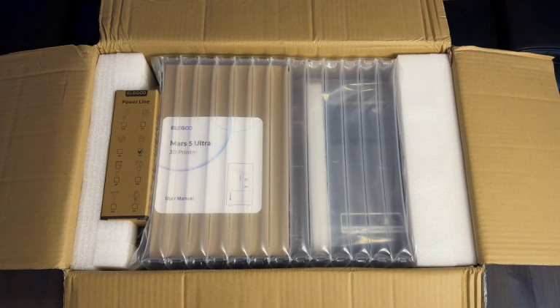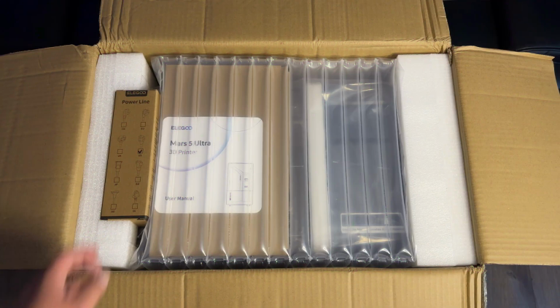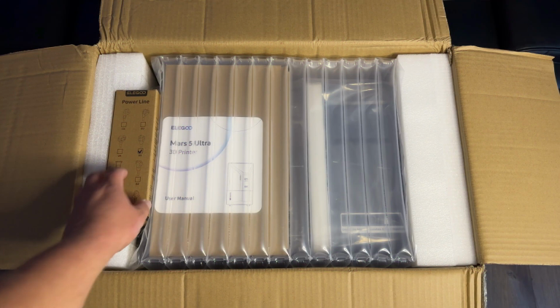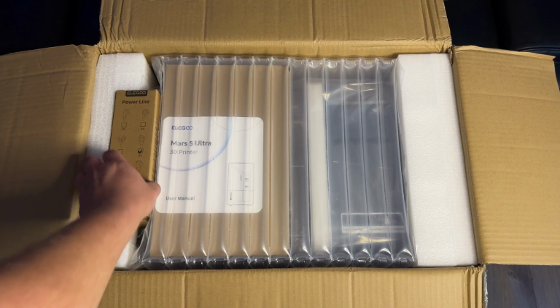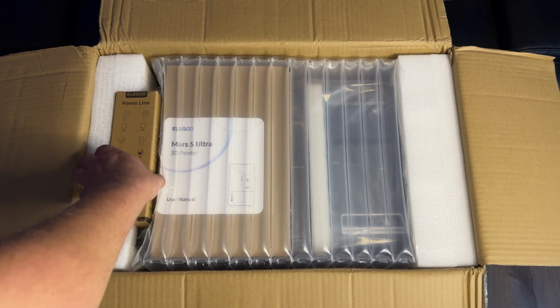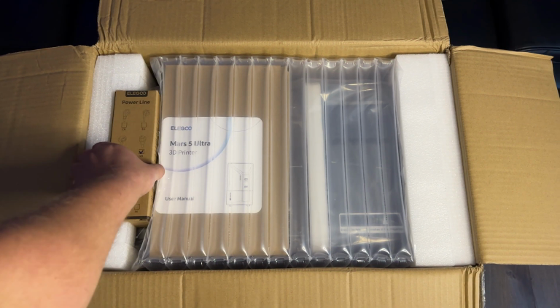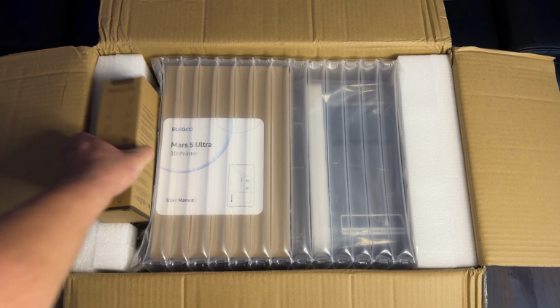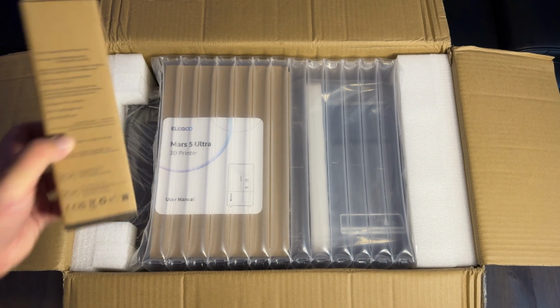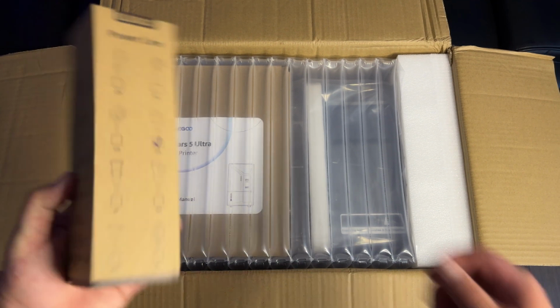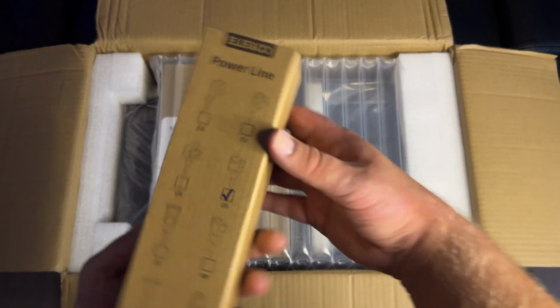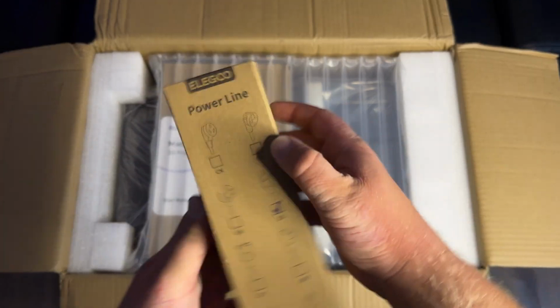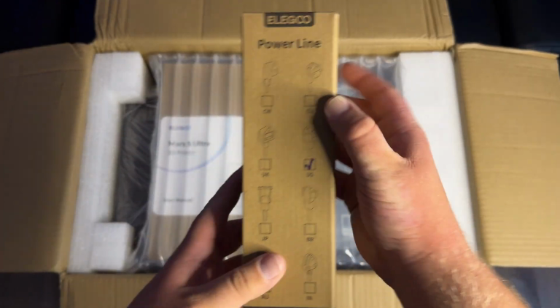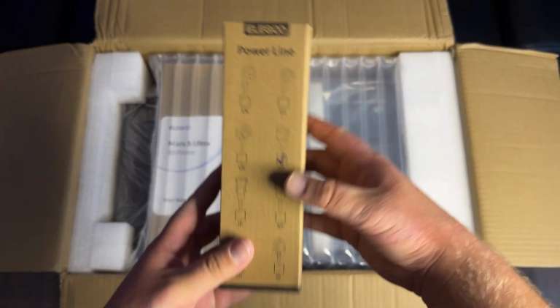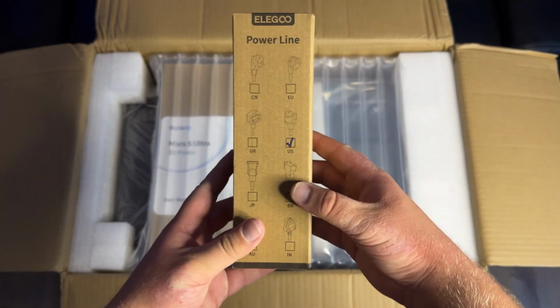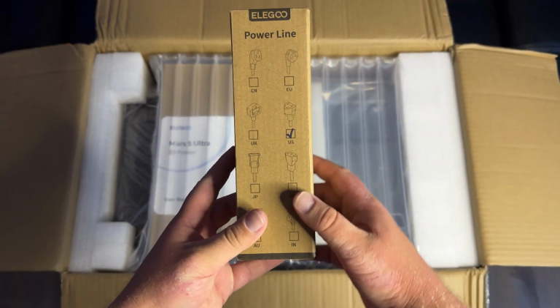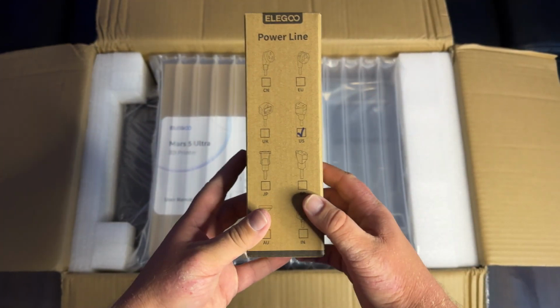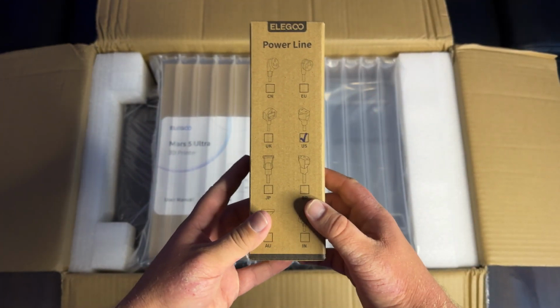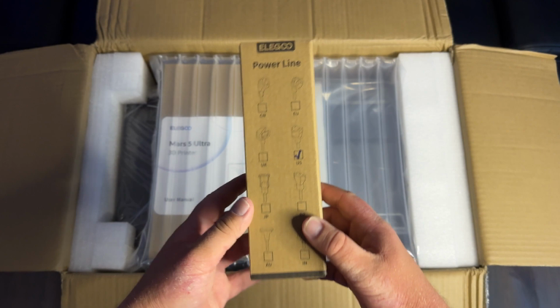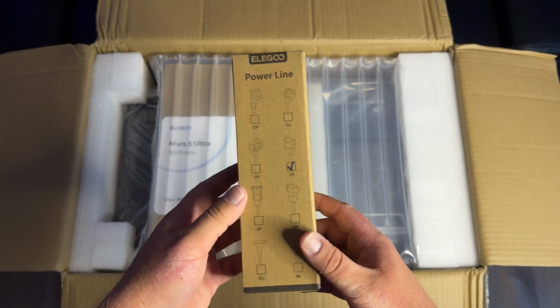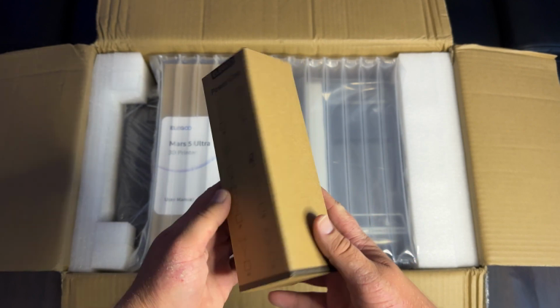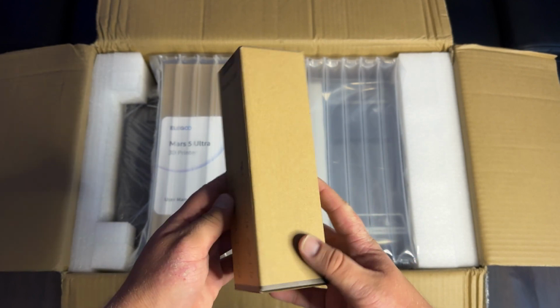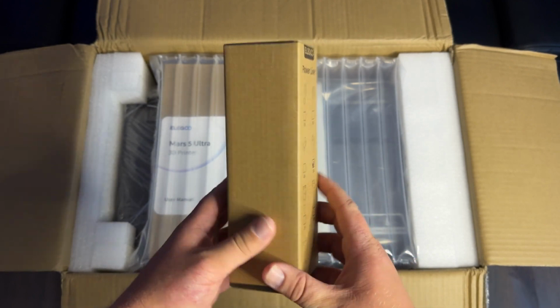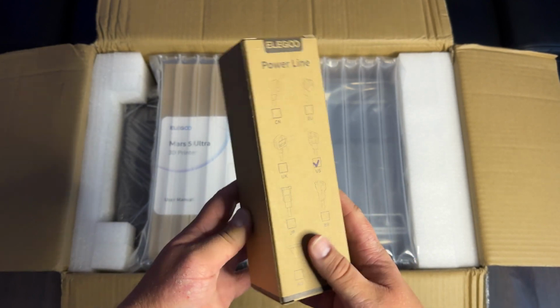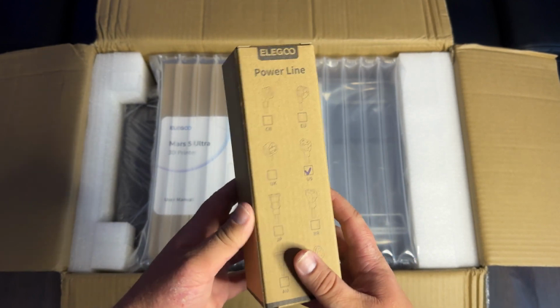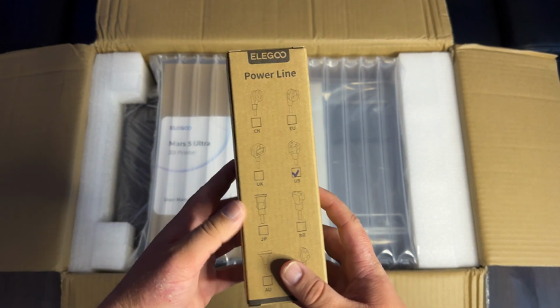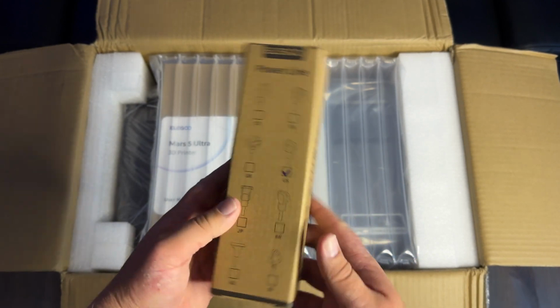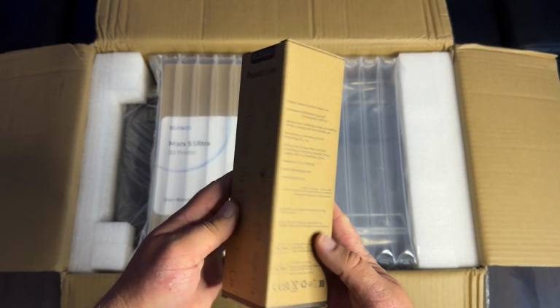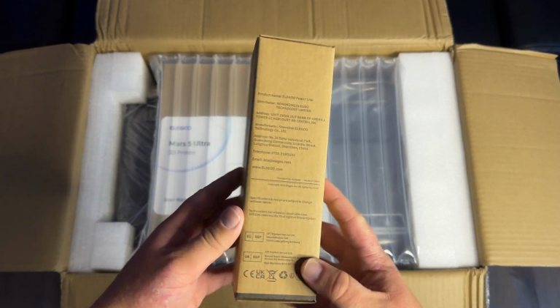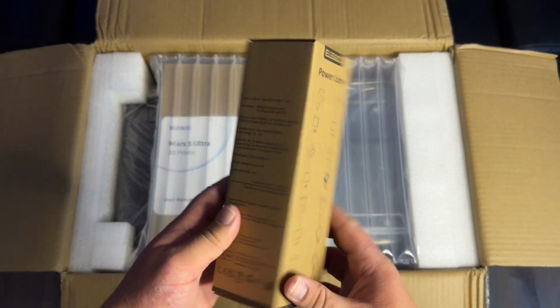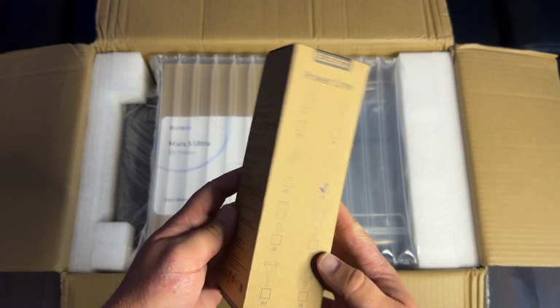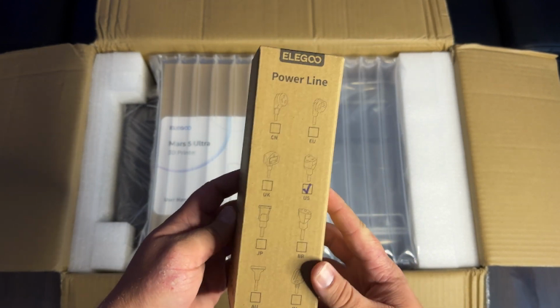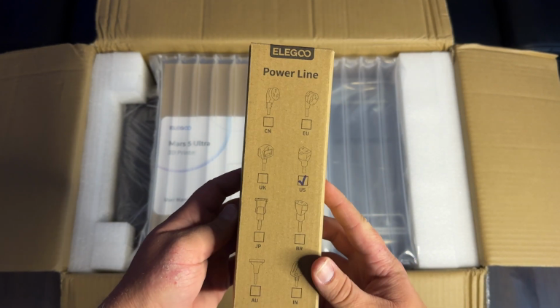The first thing we get out of the box is the power line. This is just the cable that you're going to use to connect to the brick that then goes into your outlet to turn on the printer.